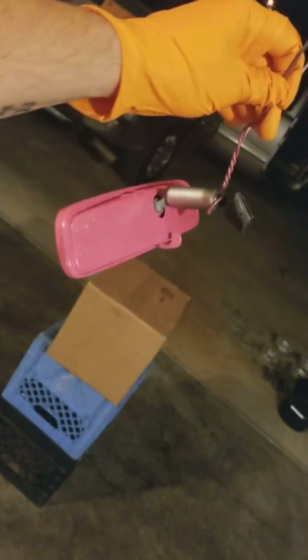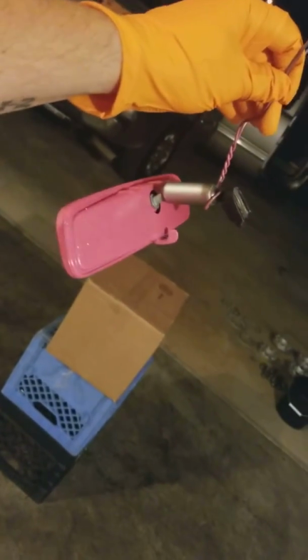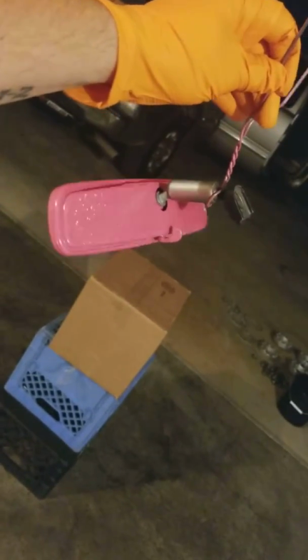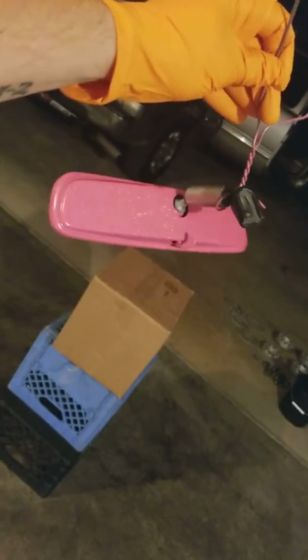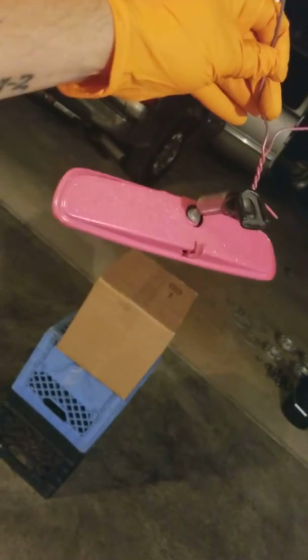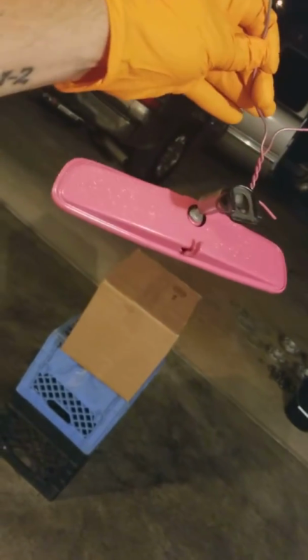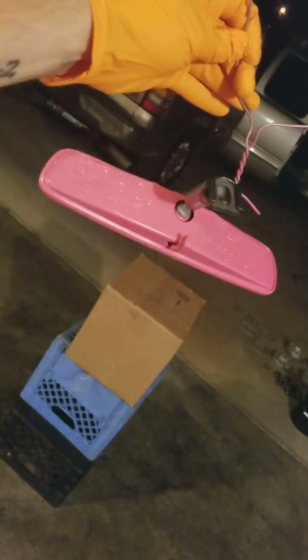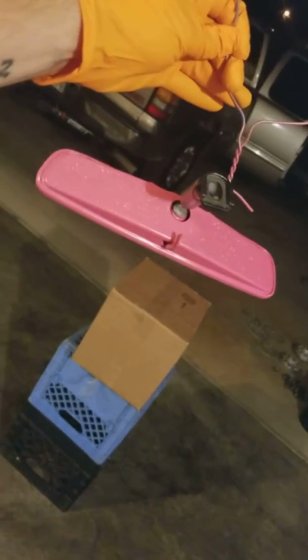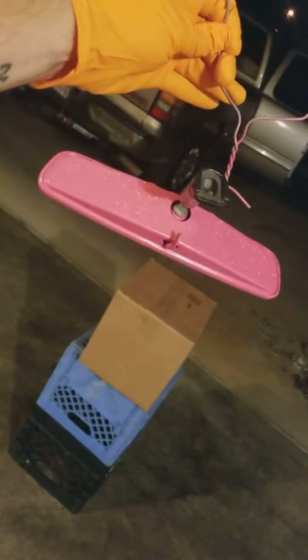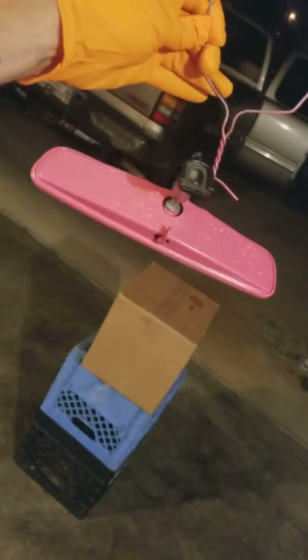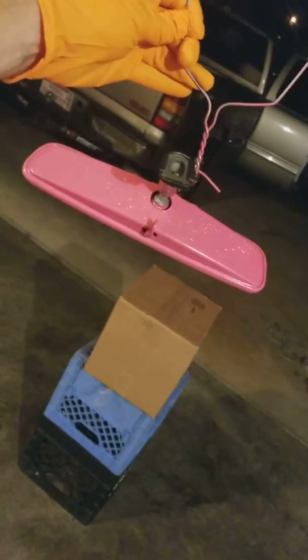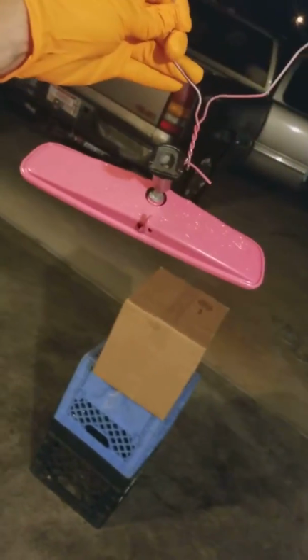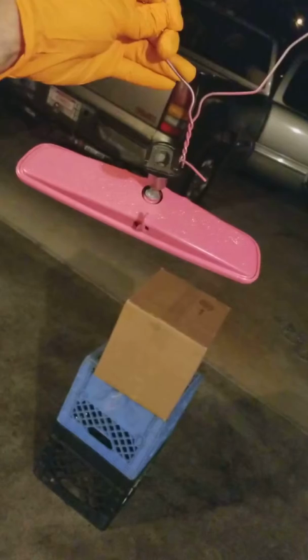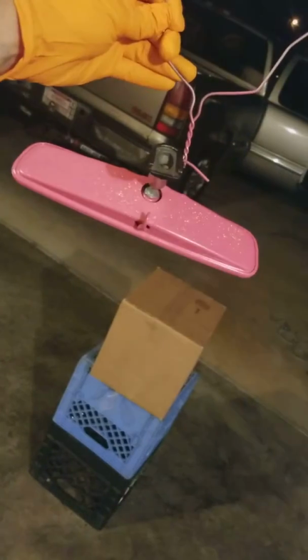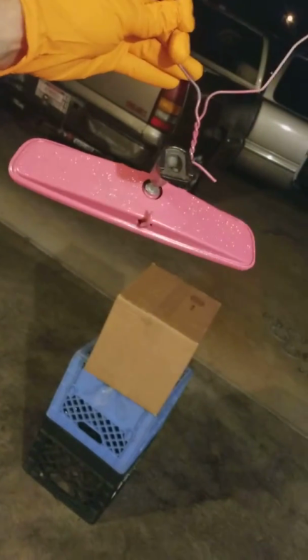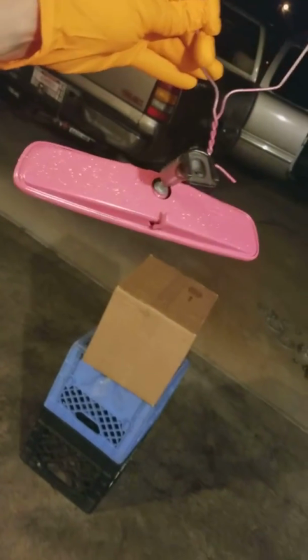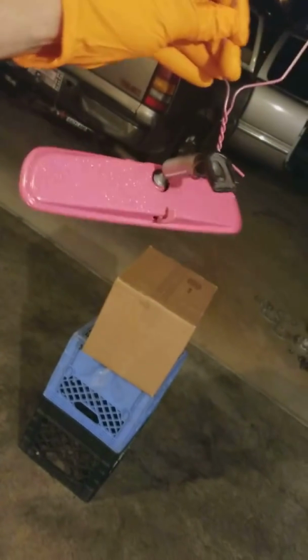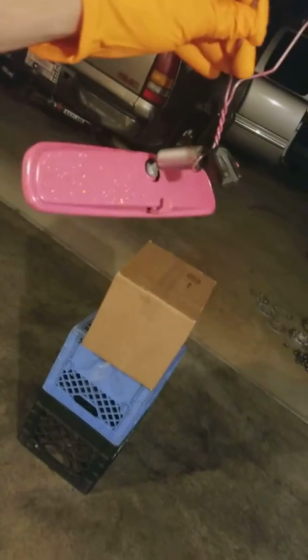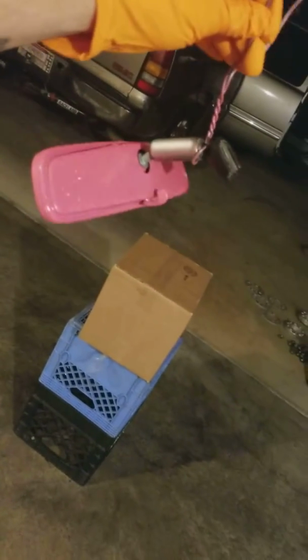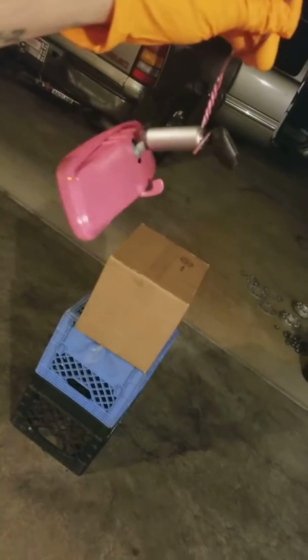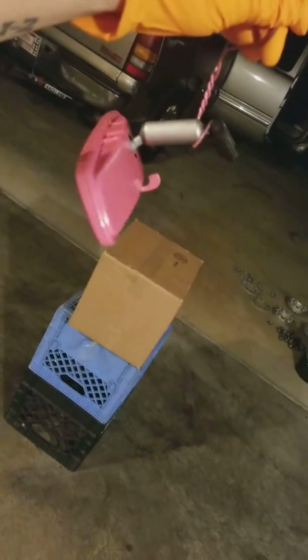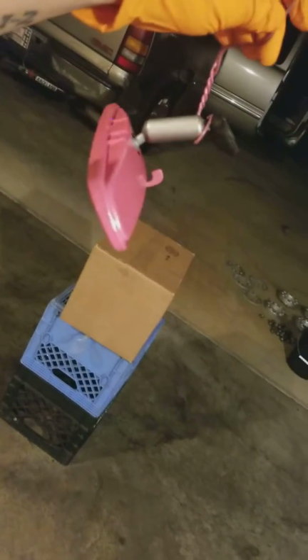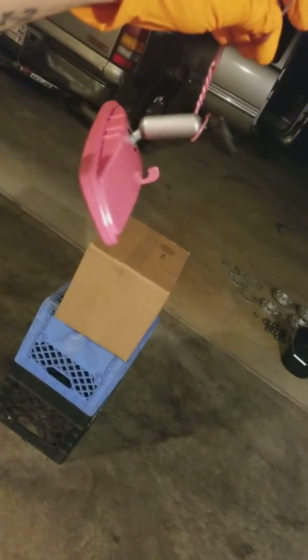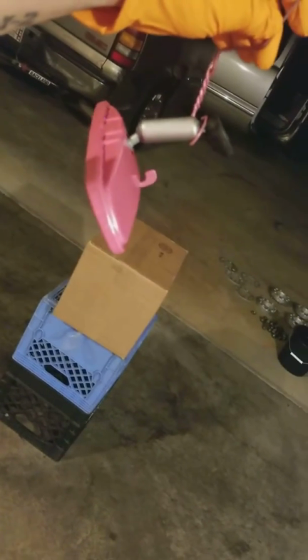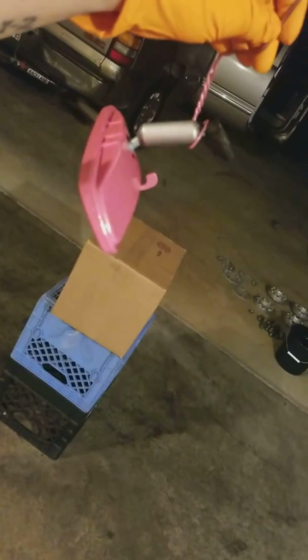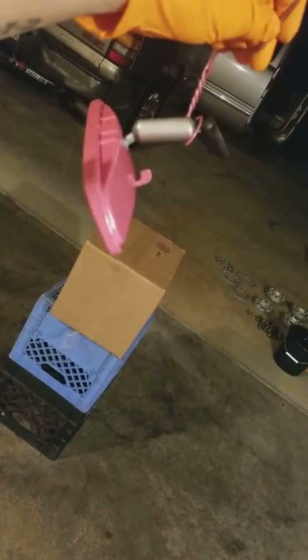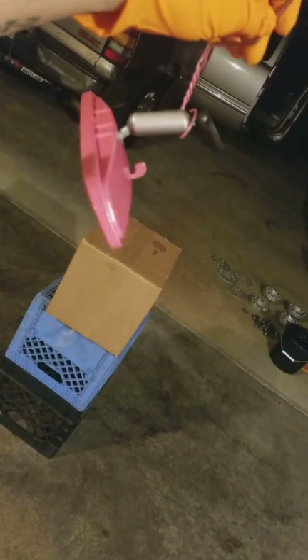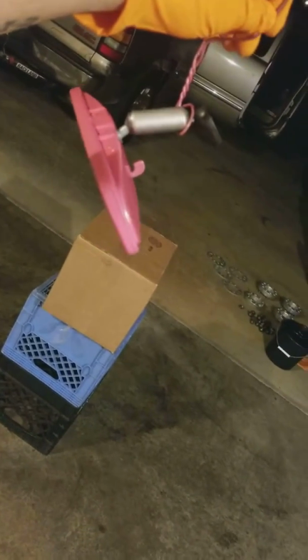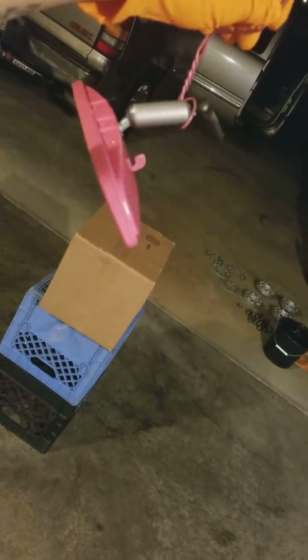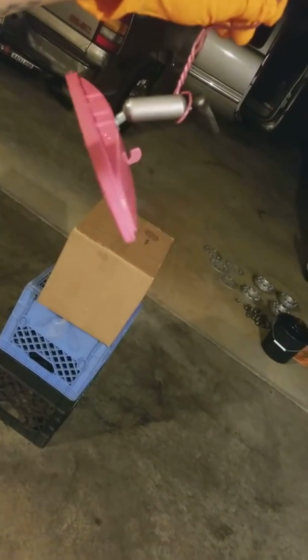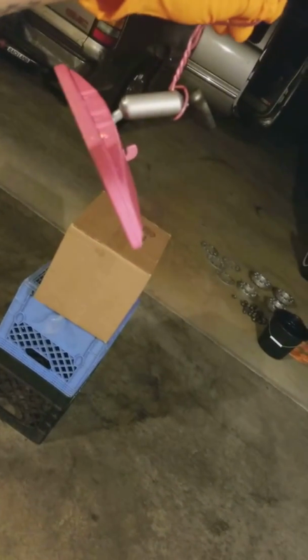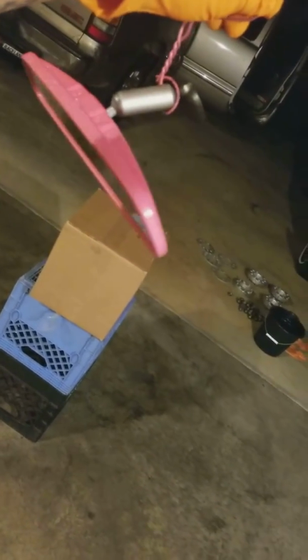All right, y'all, this is just simple stuff you can do at the house. This one's going to my '80 Cutlass.